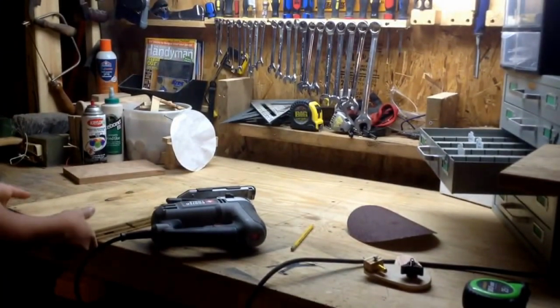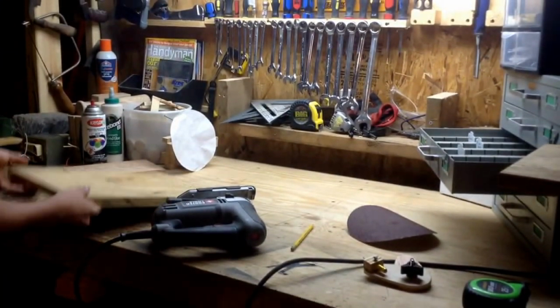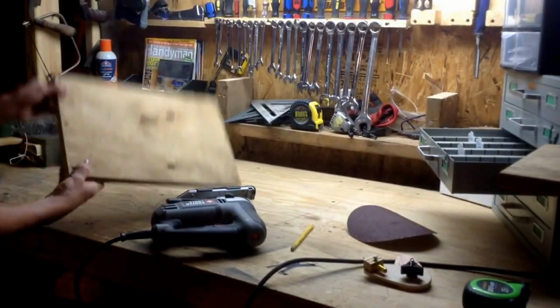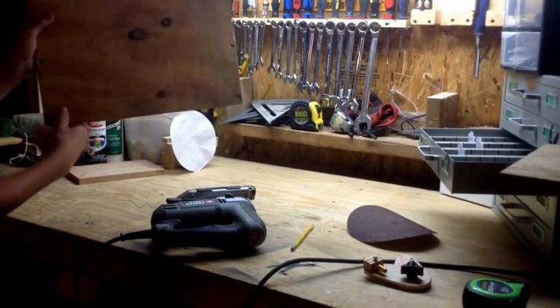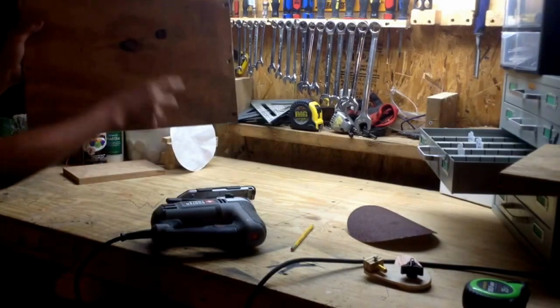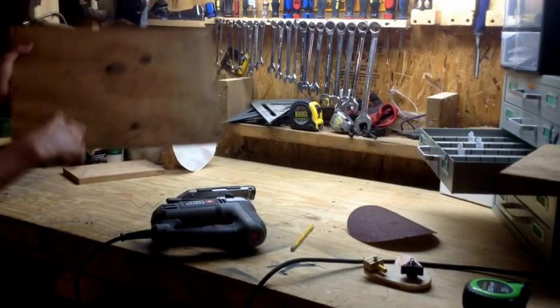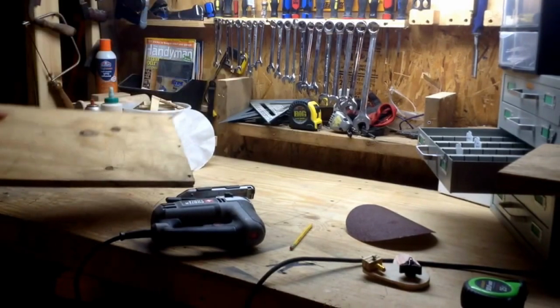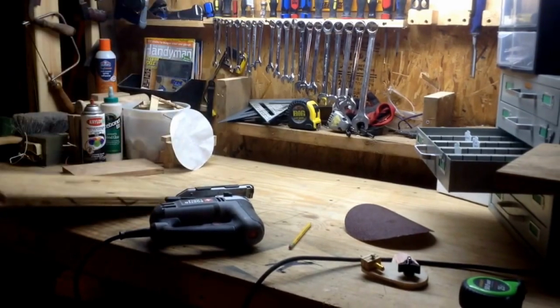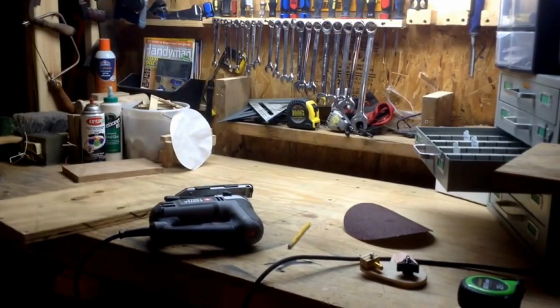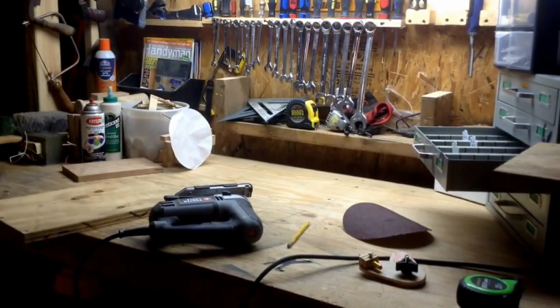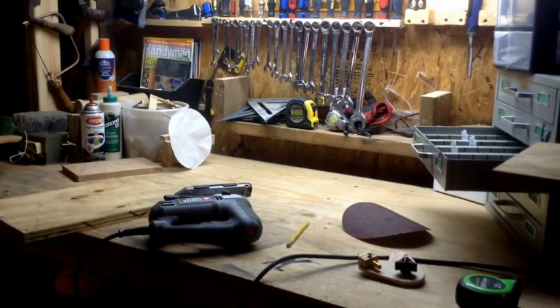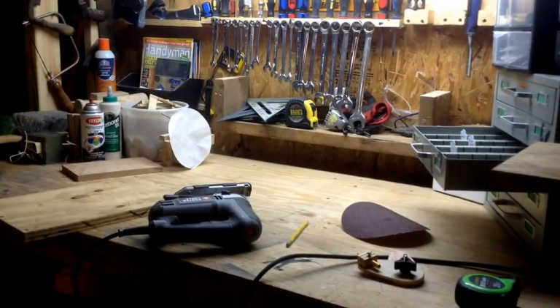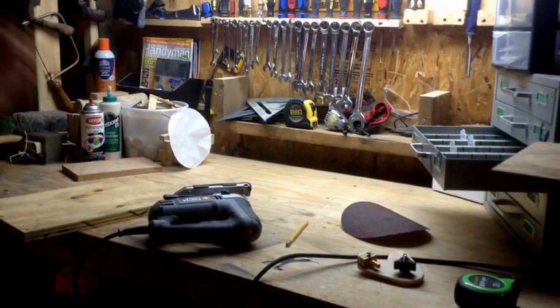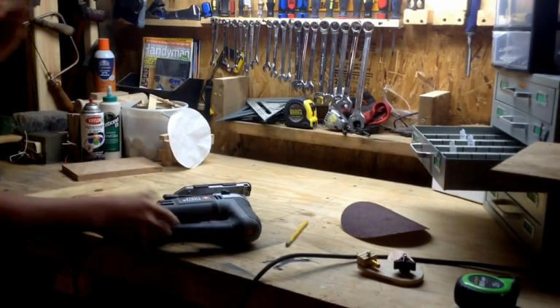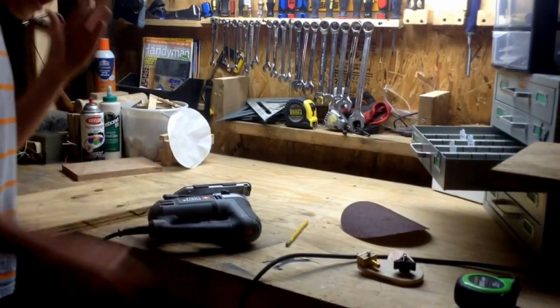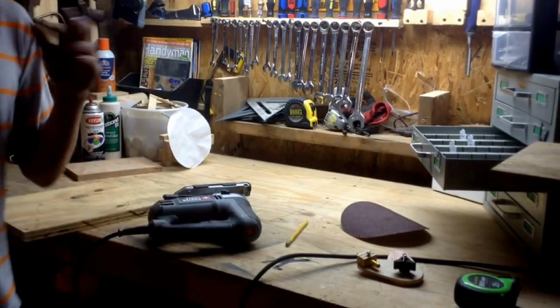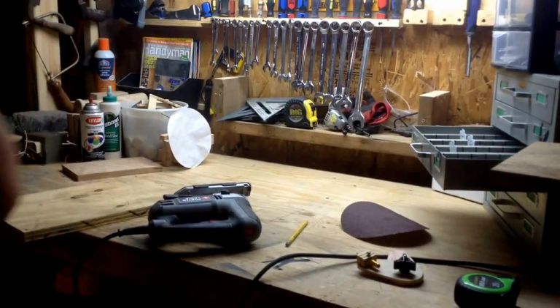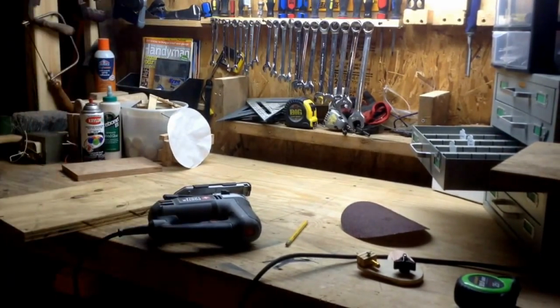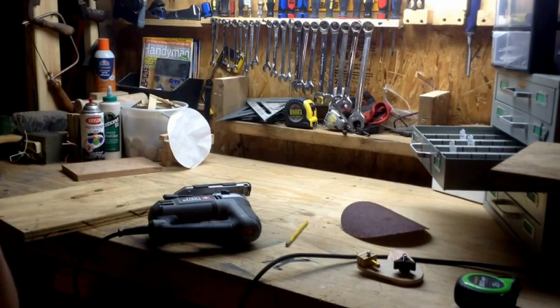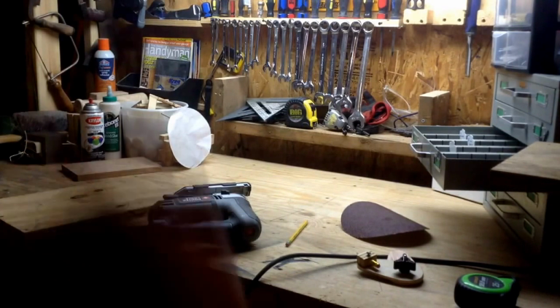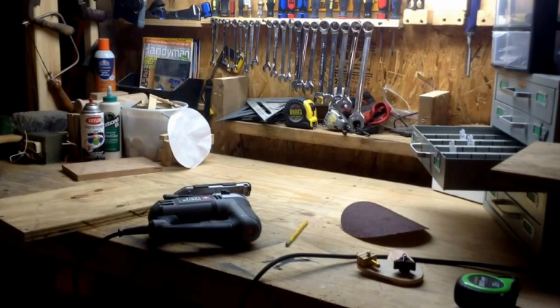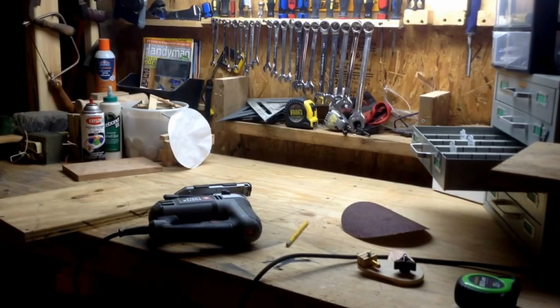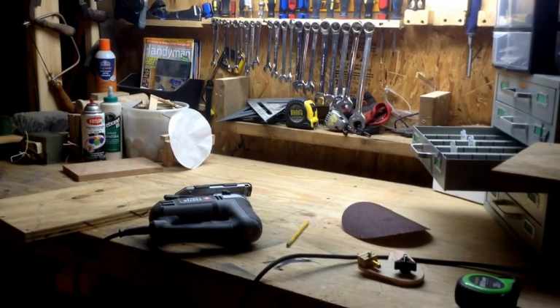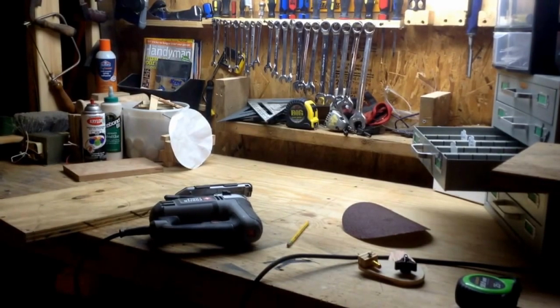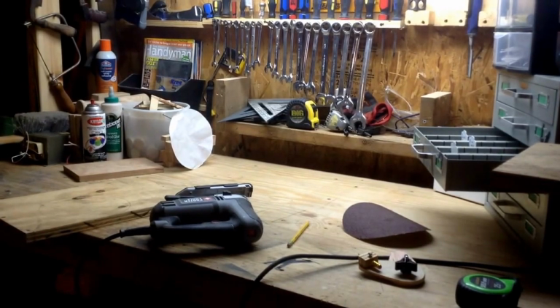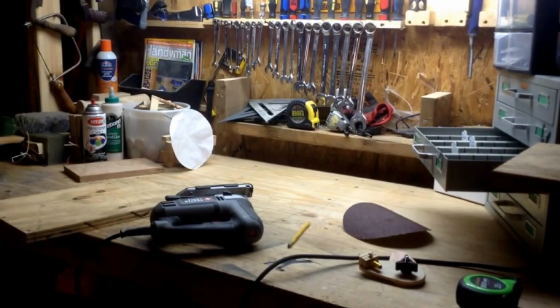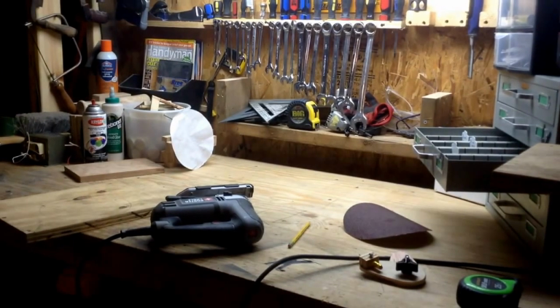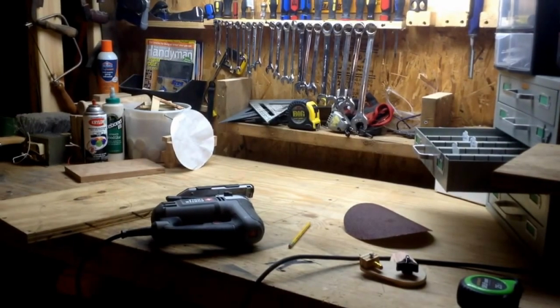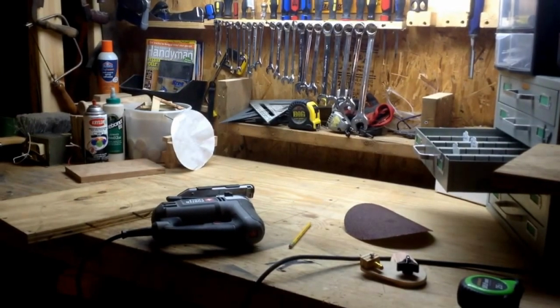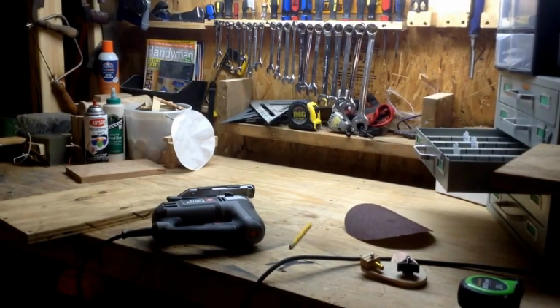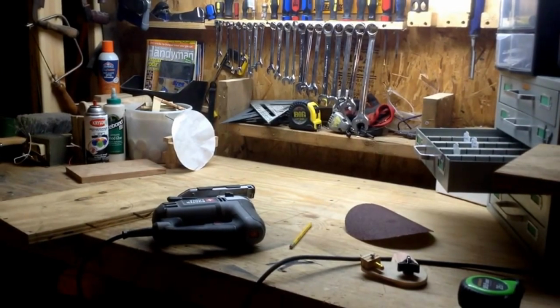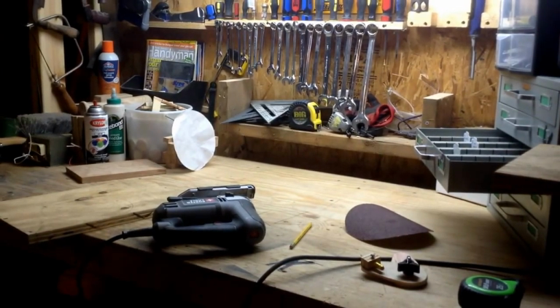Here's that piece of plywood that I traced out, and I'm just going to cut it out. I'm not going to take a video of this because it will take a while and I don't need to record it.